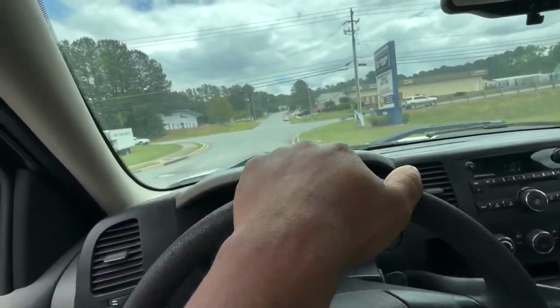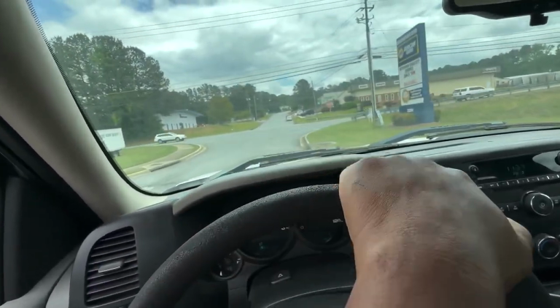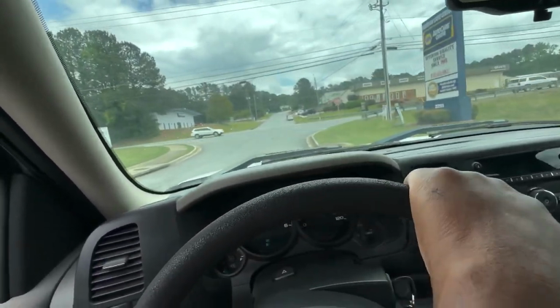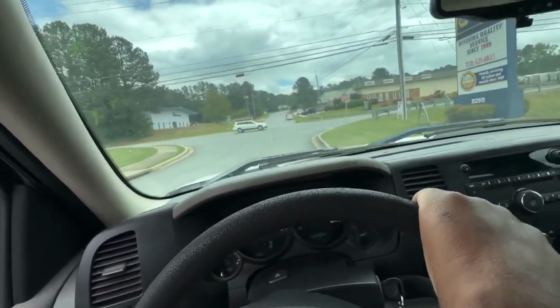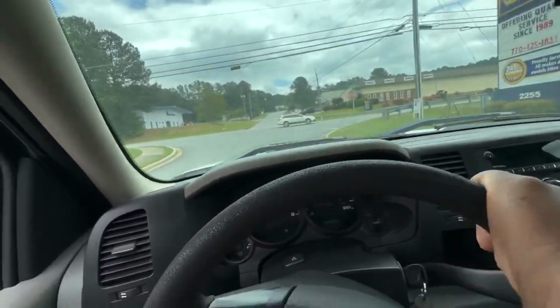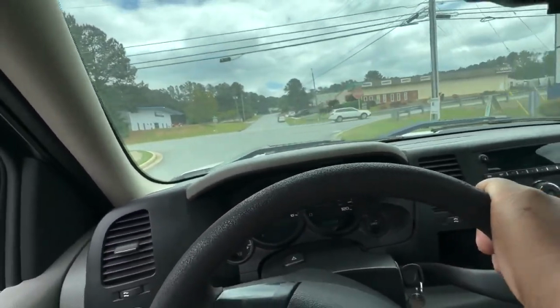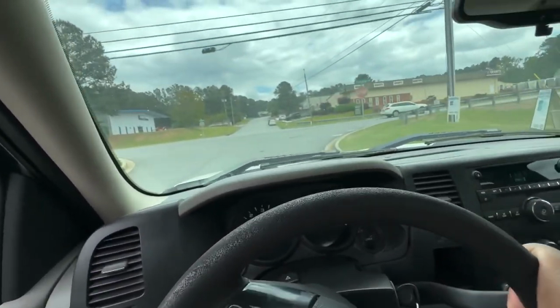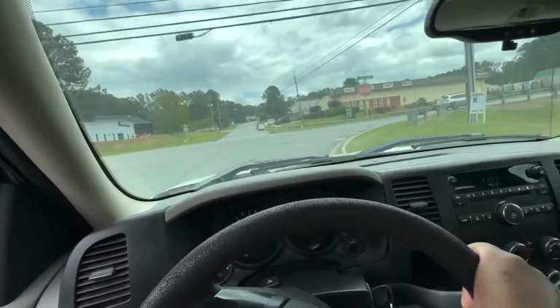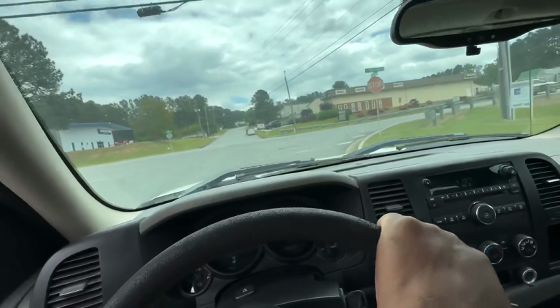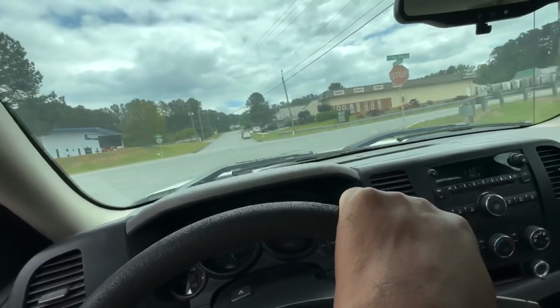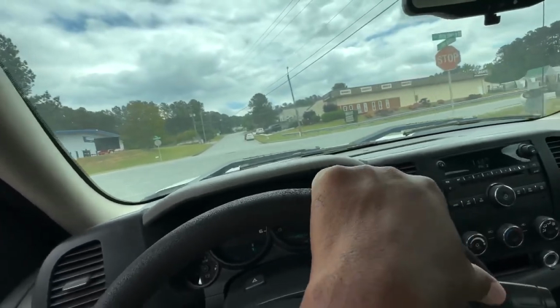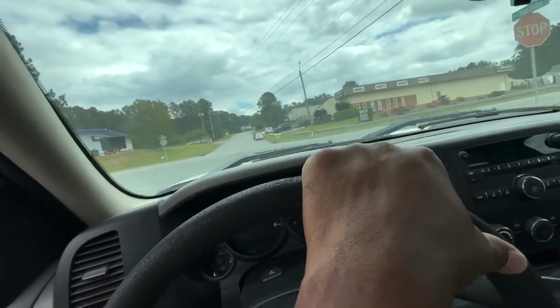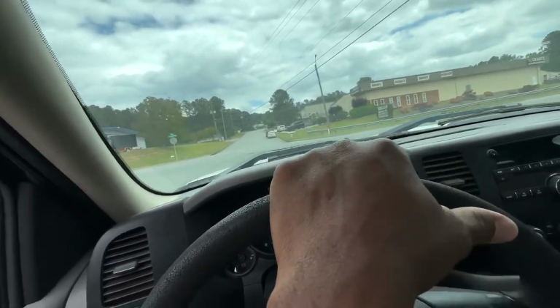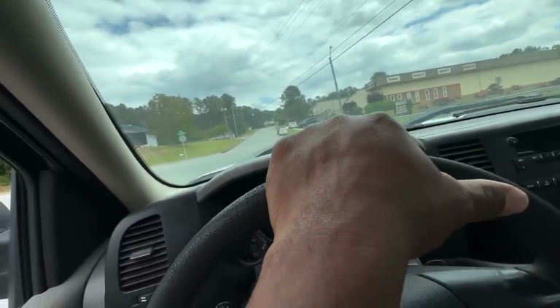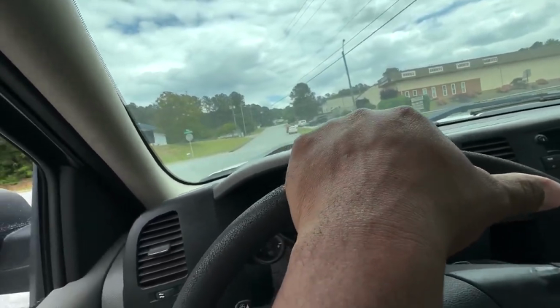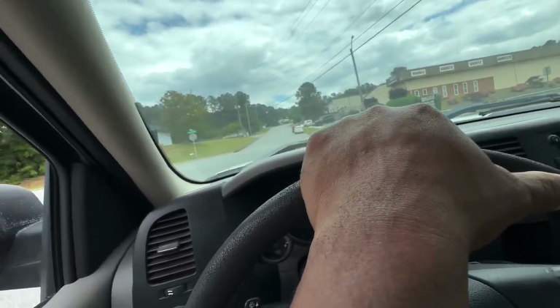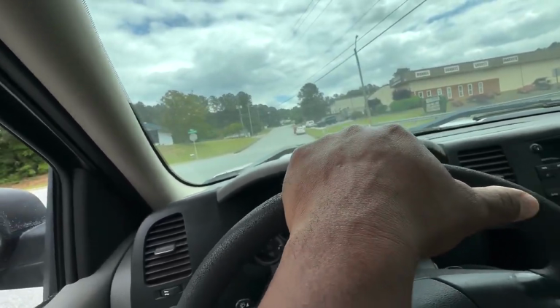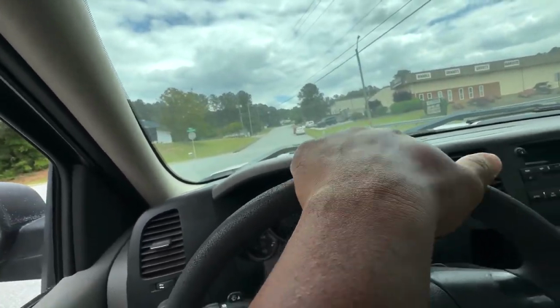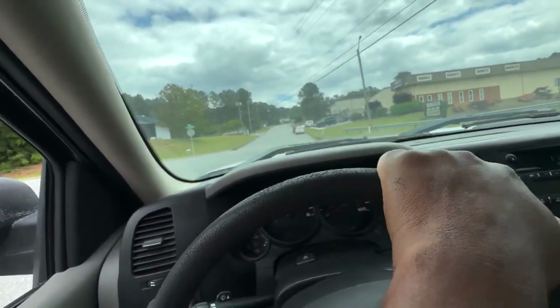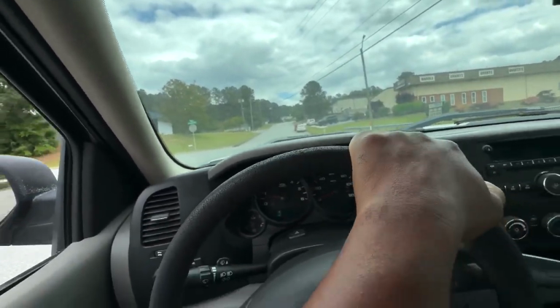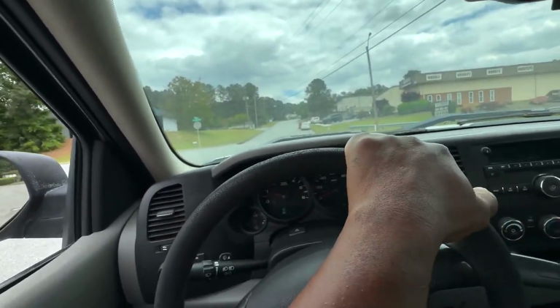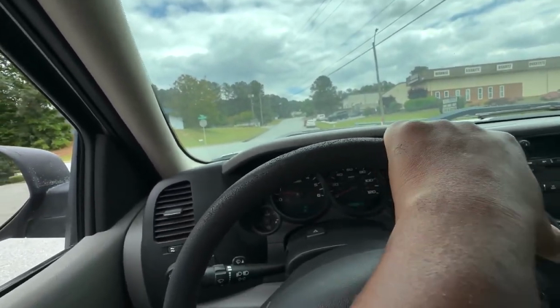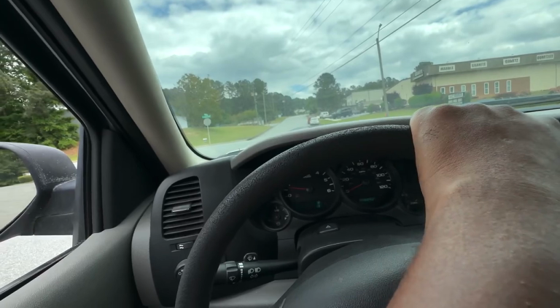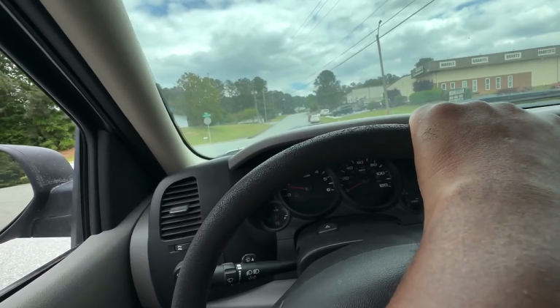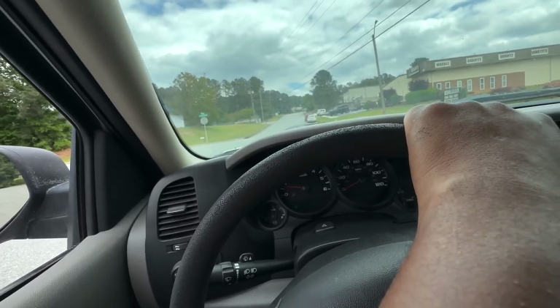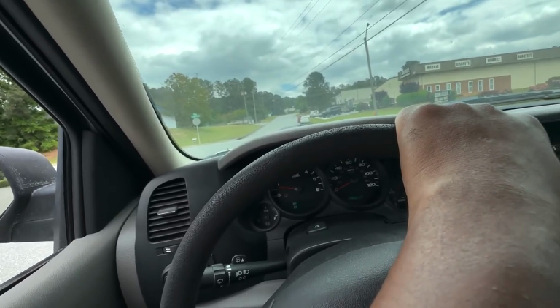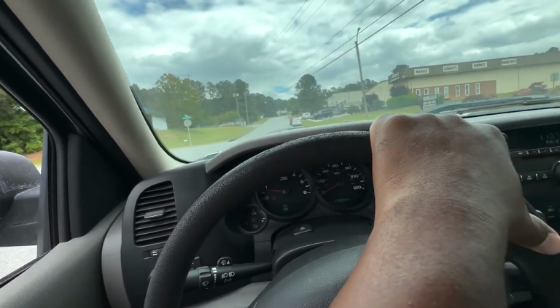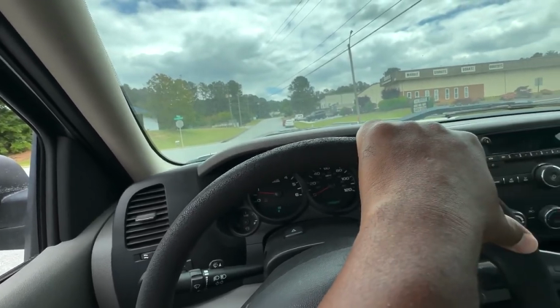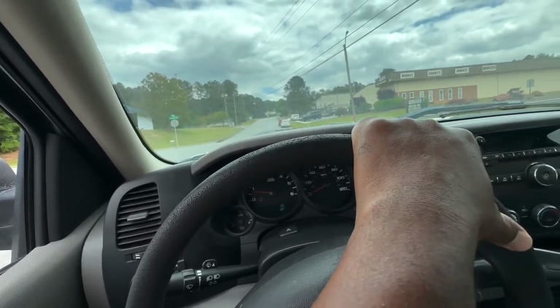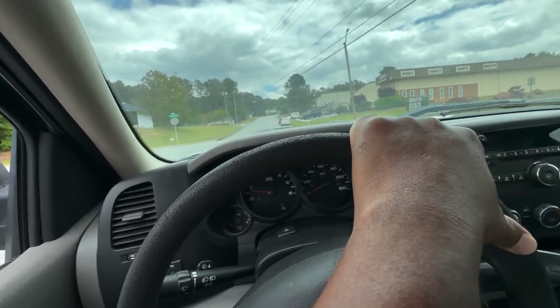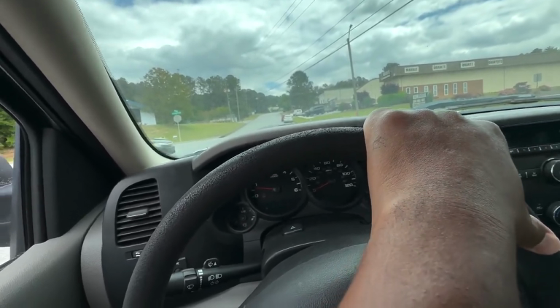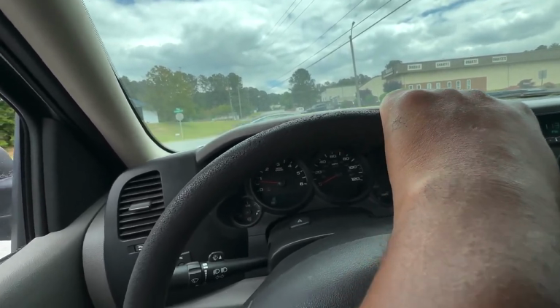For a 4.8, she's healthy. She pulls nice and strong — I haven't stepped on it hard yet, but at moderate throttle she sounds good and feels good.